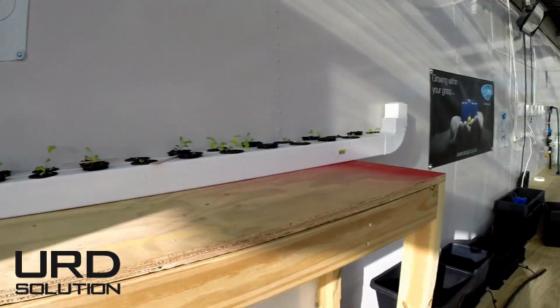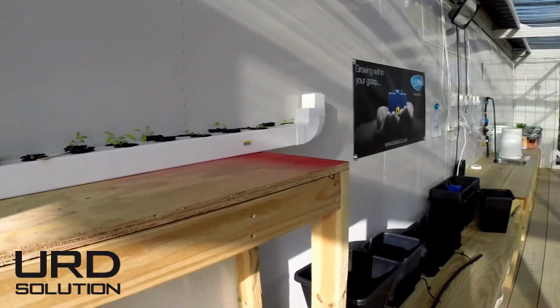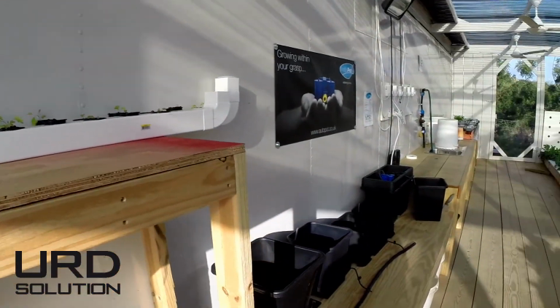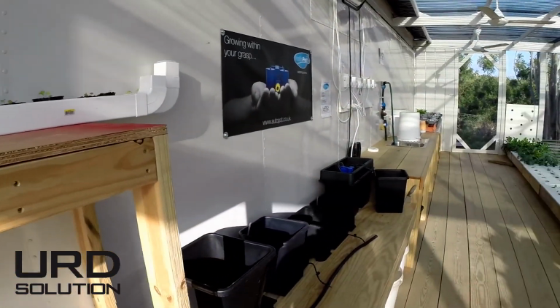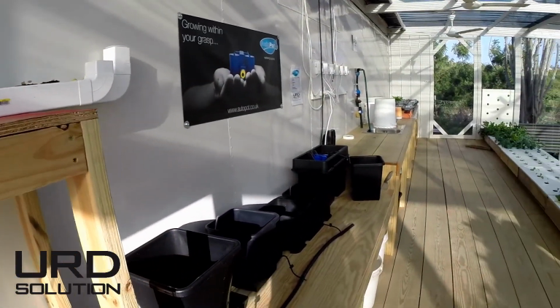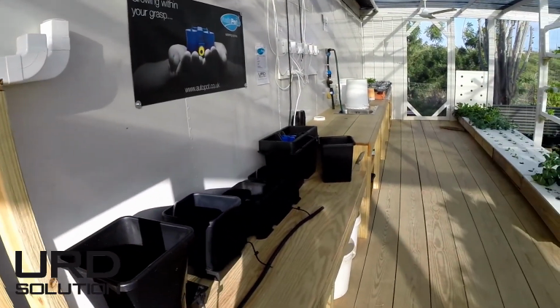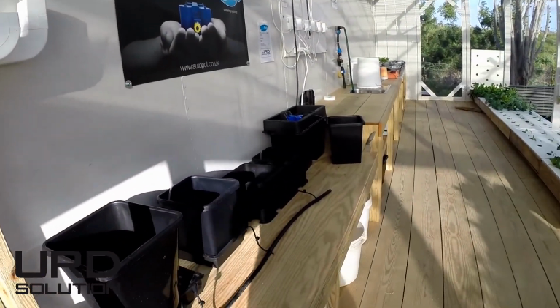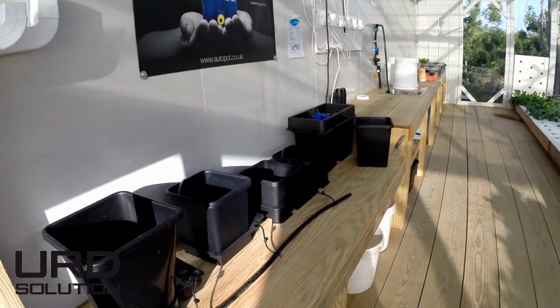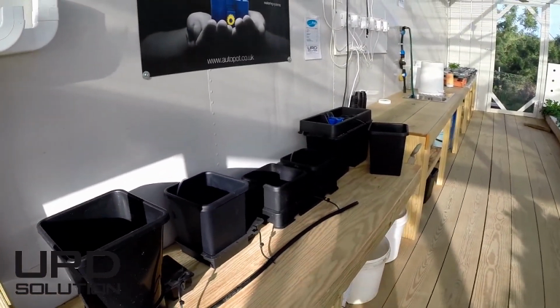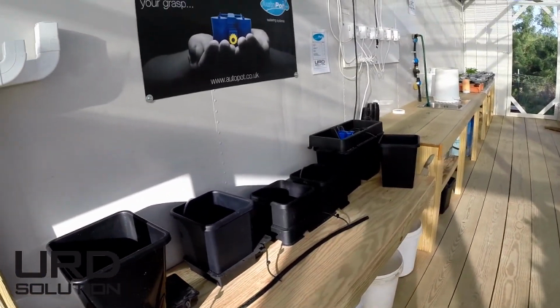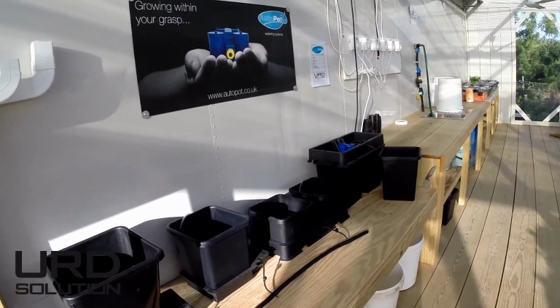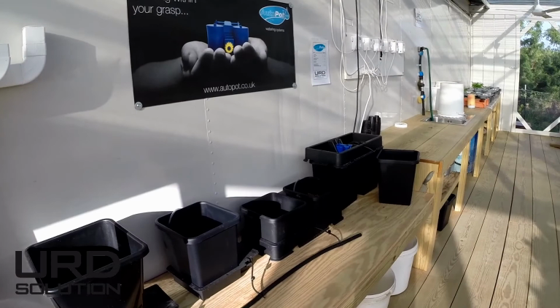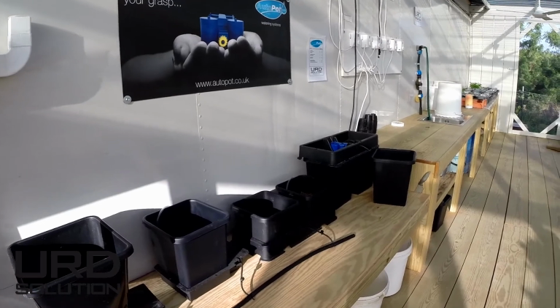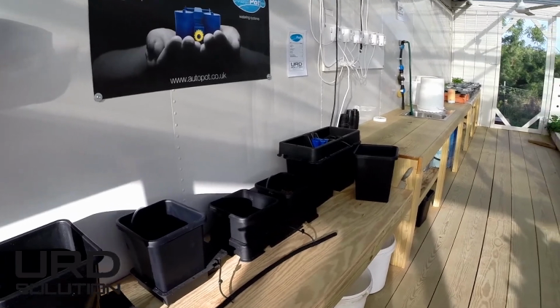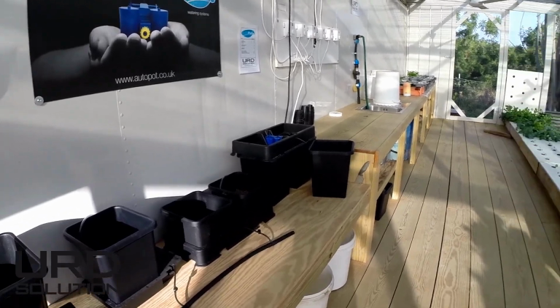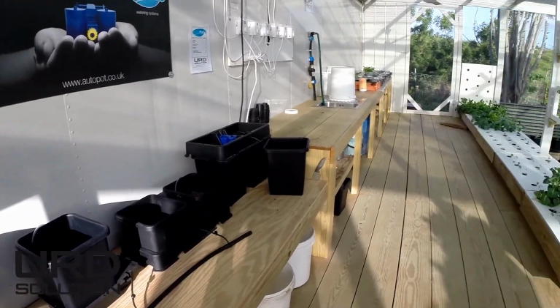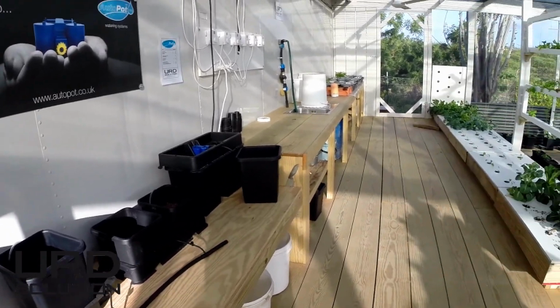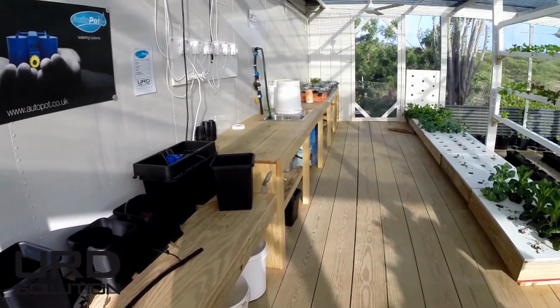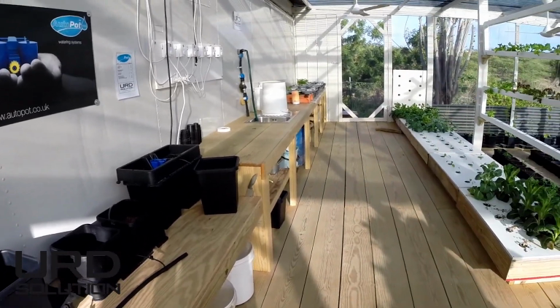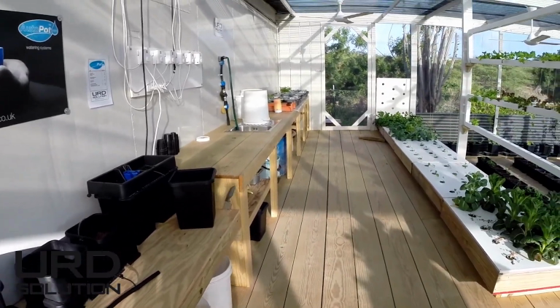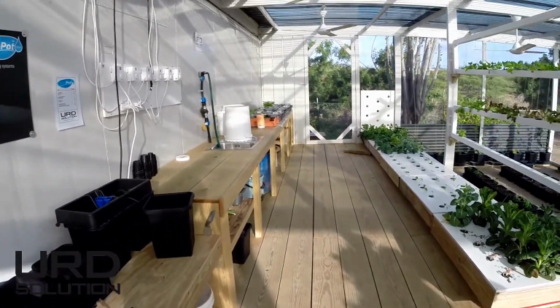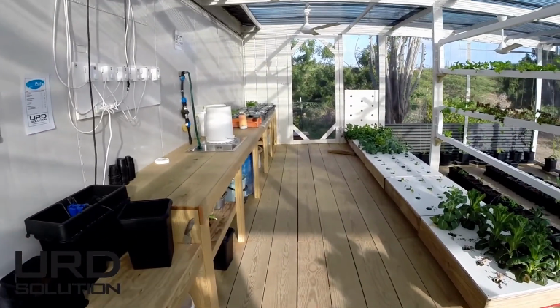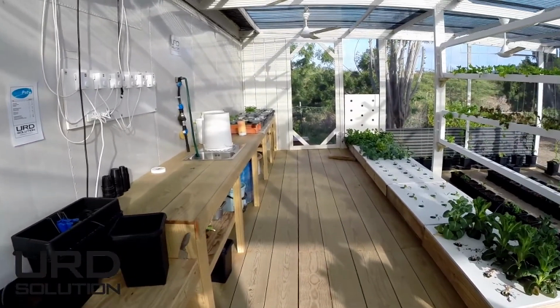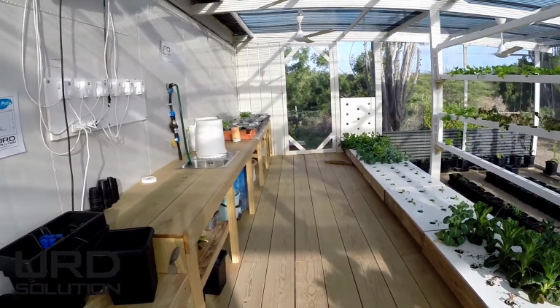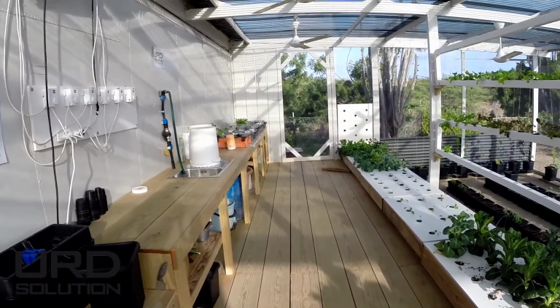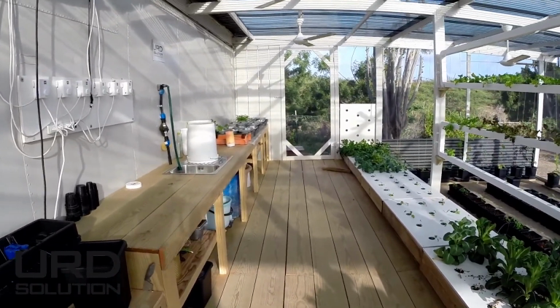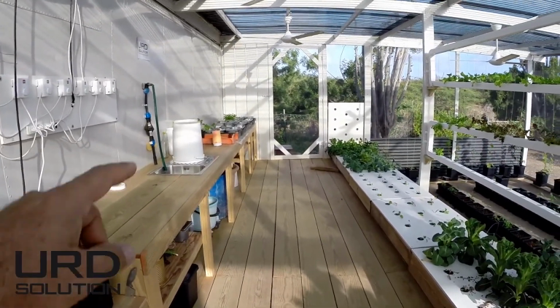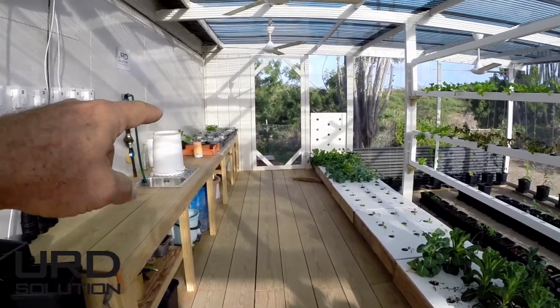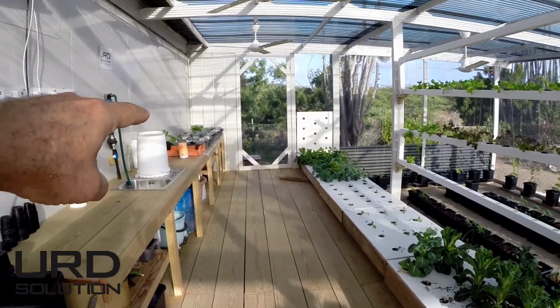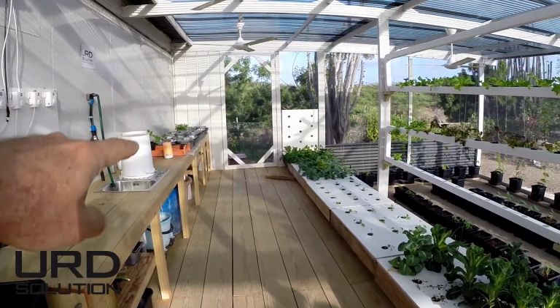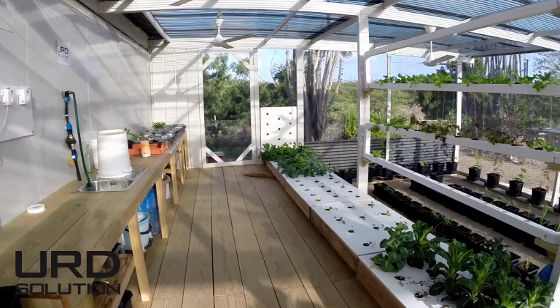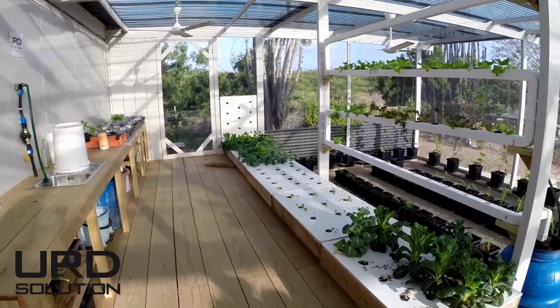We got the autopot system installed. These are the autopots here. Our hand basin, and some of the baby starters over here.